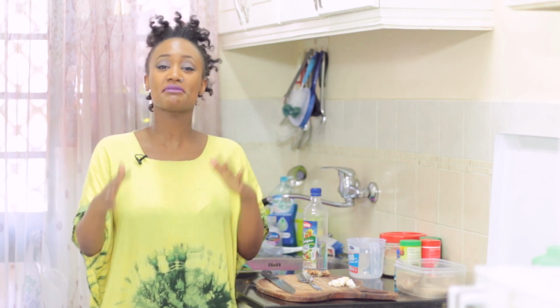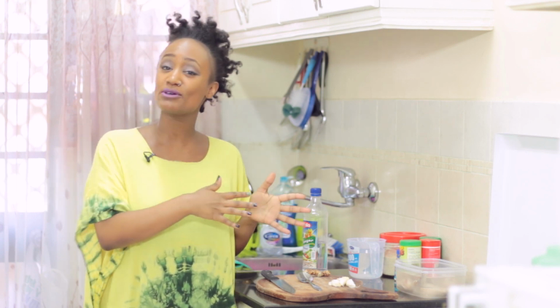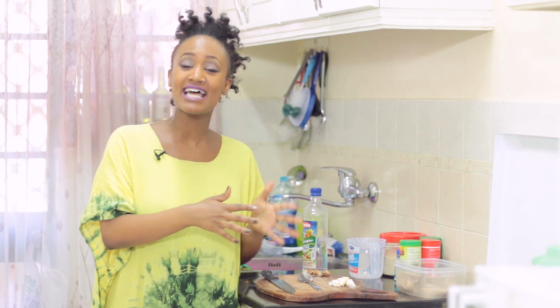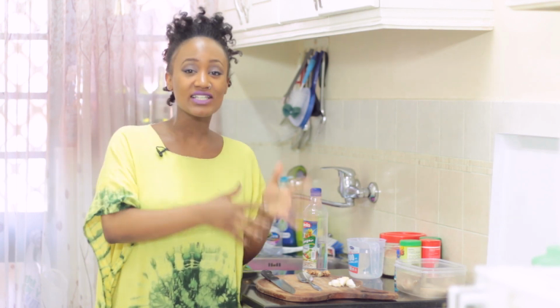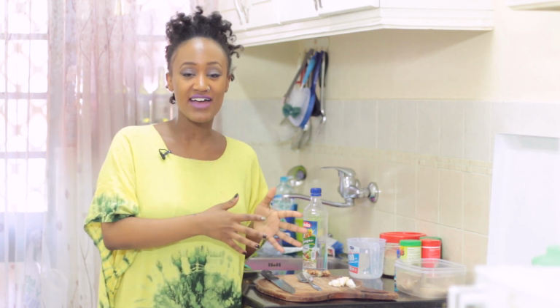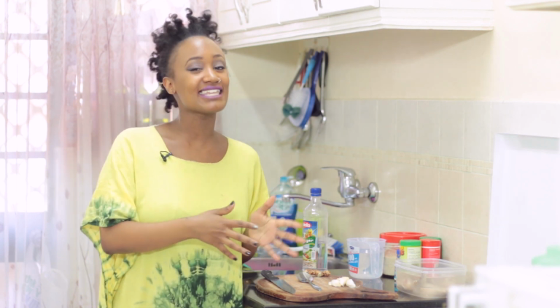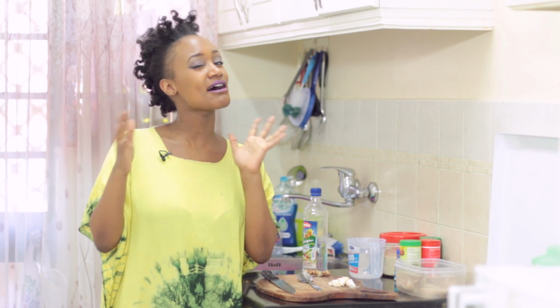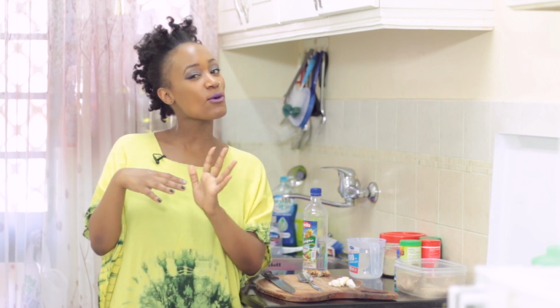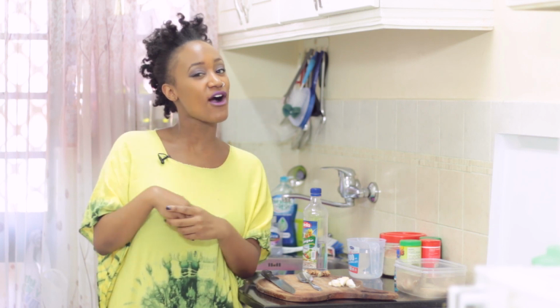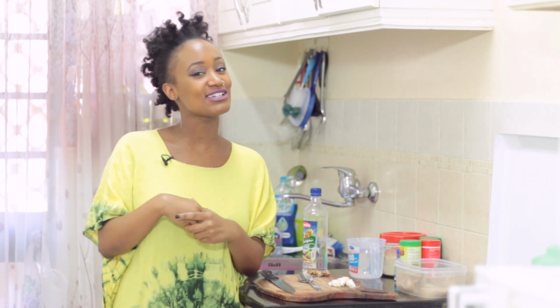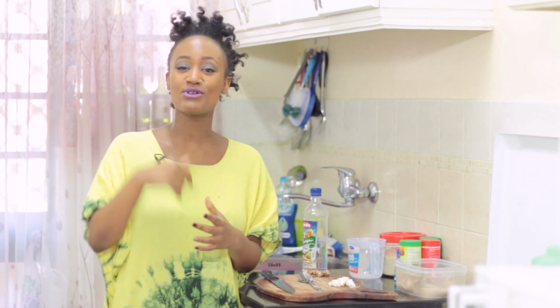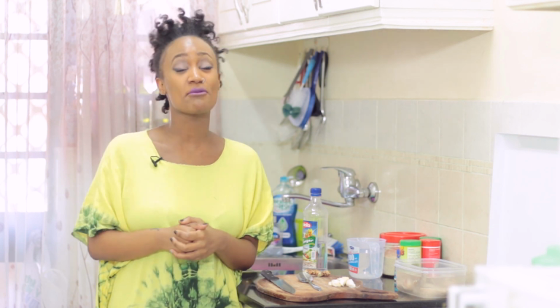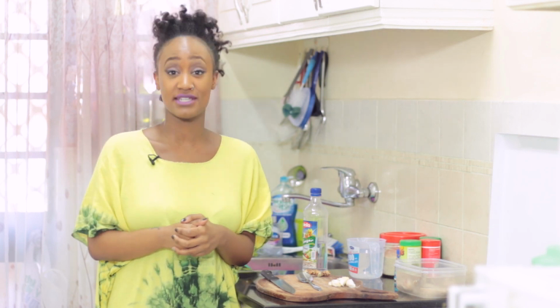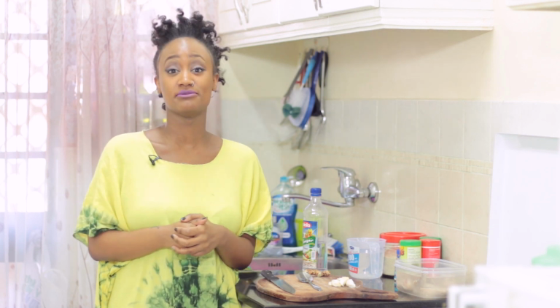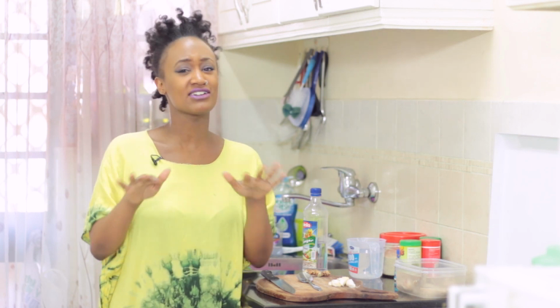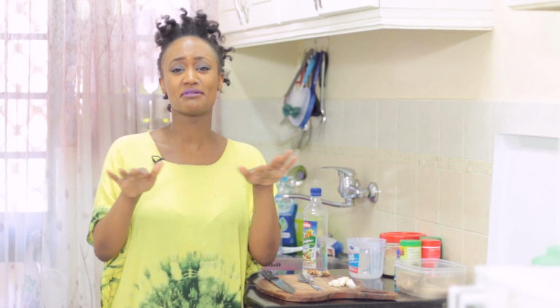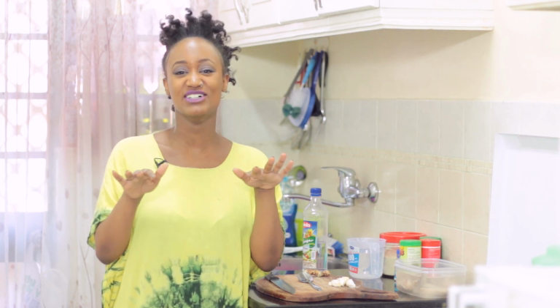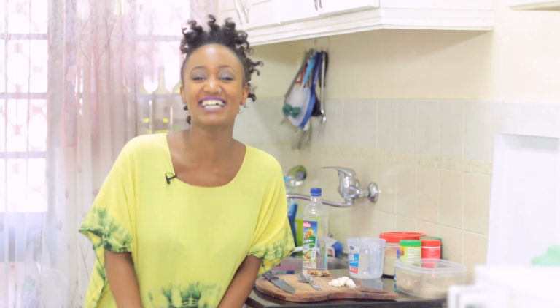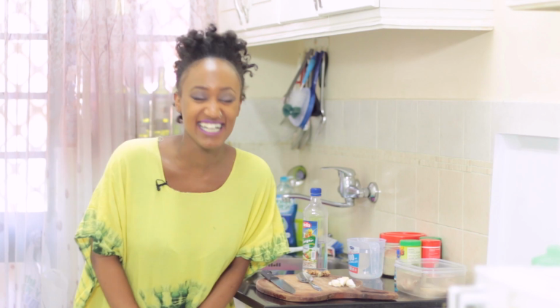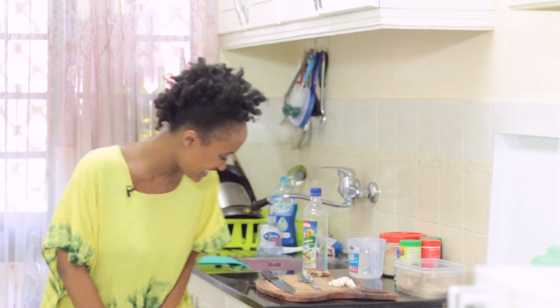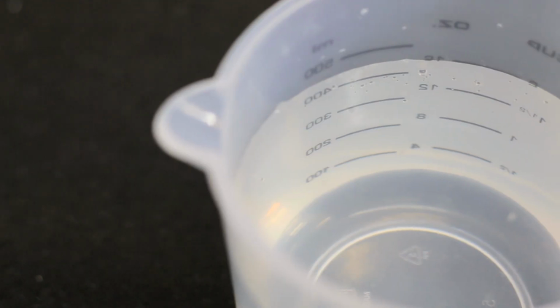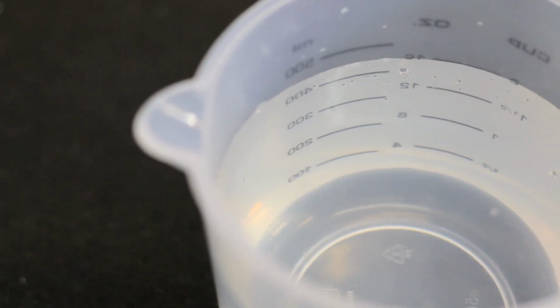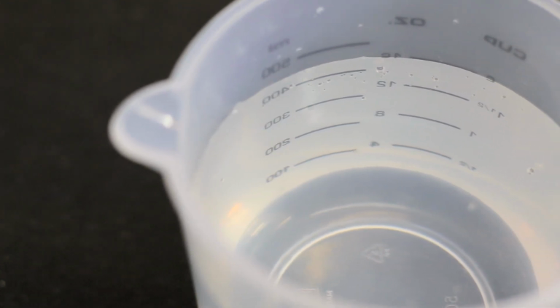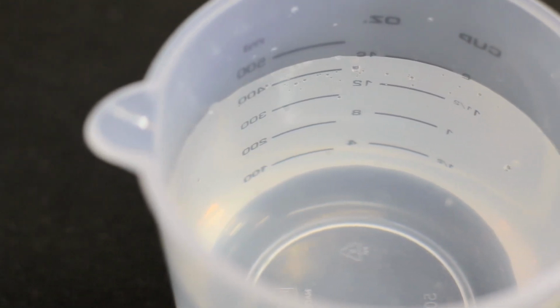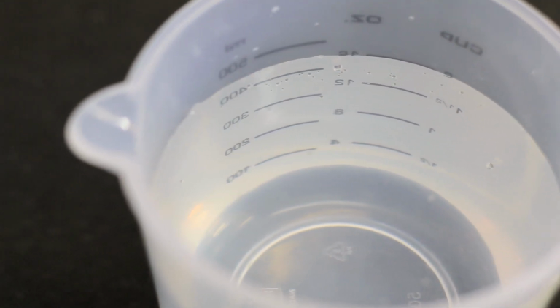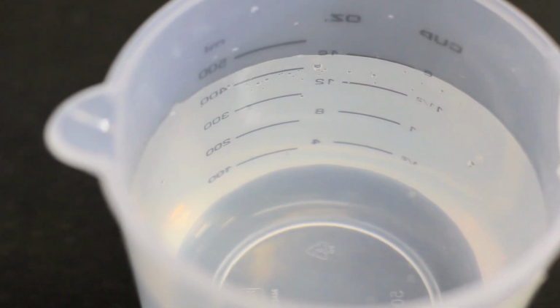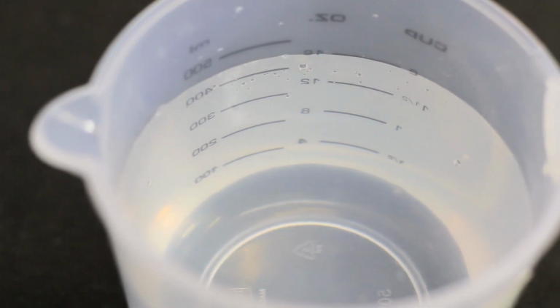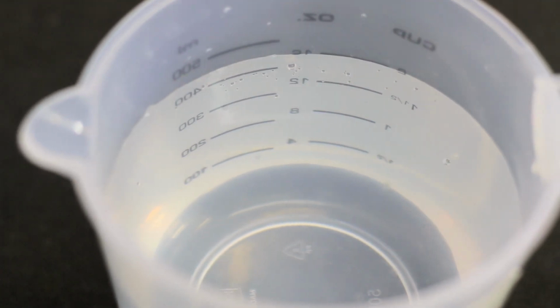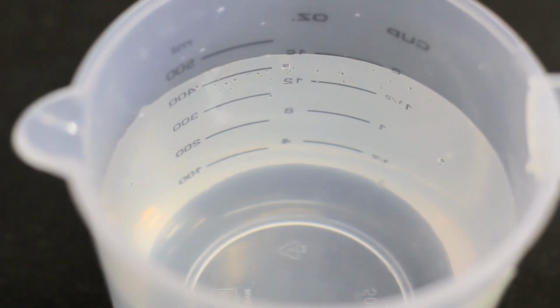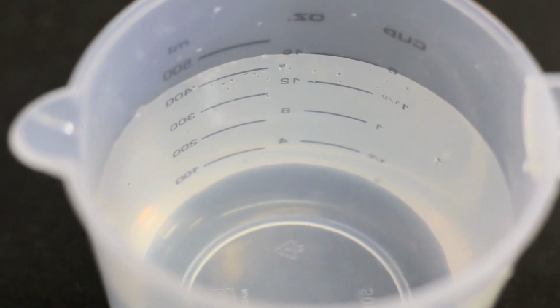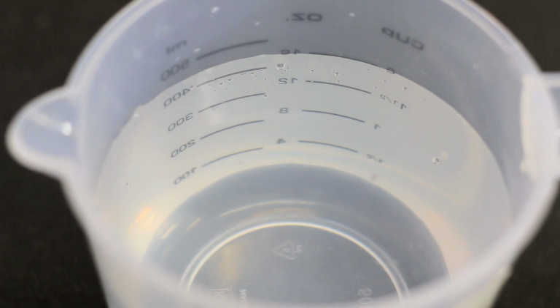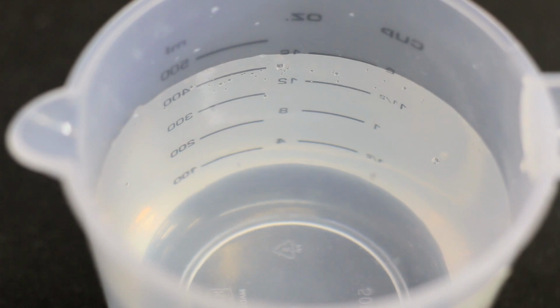I'm going to marinate the wings early in advance and then come home later on and show you guys how it goes down. Not in the DMs, though. So we're going to start things off by mixing our brine together. We're going to be using about two cups of water to begin with.